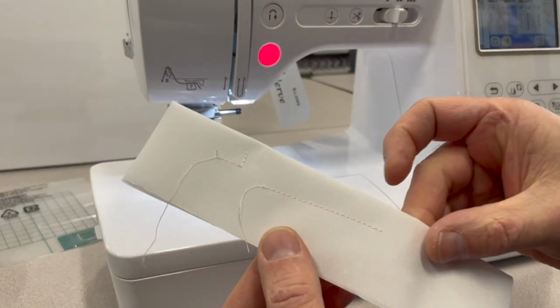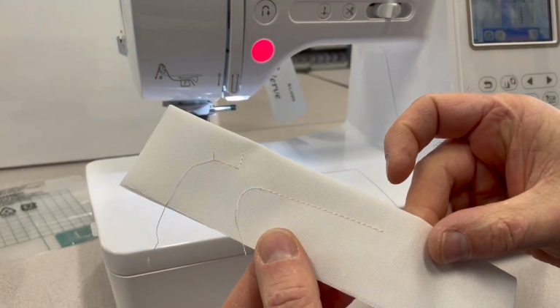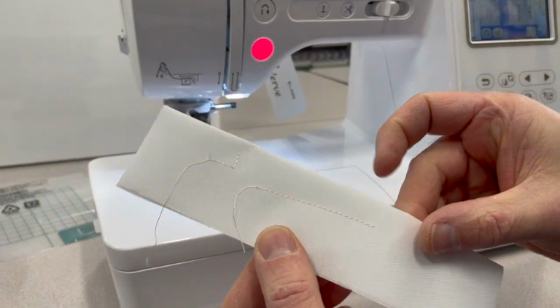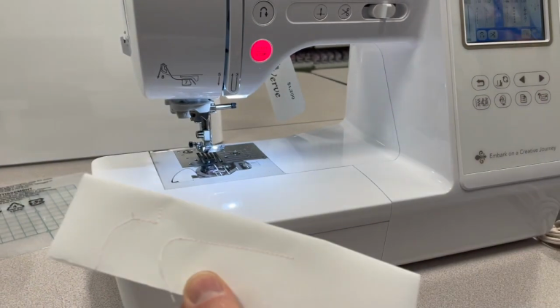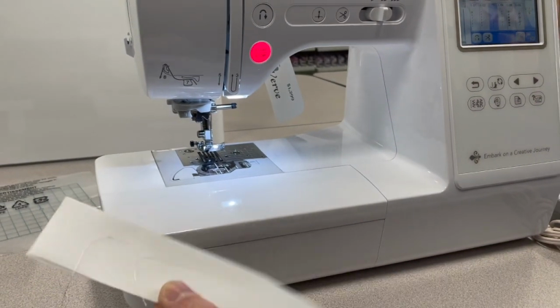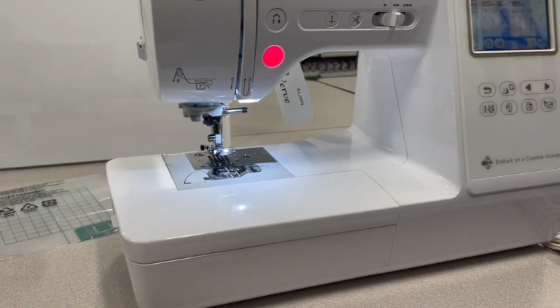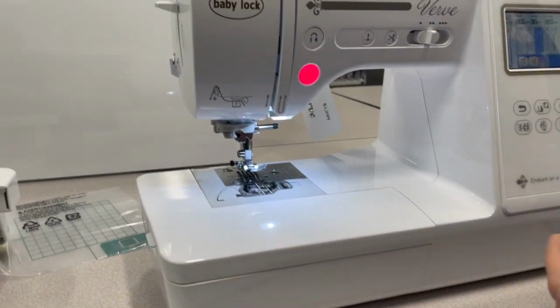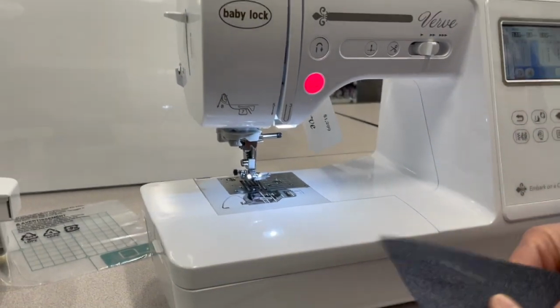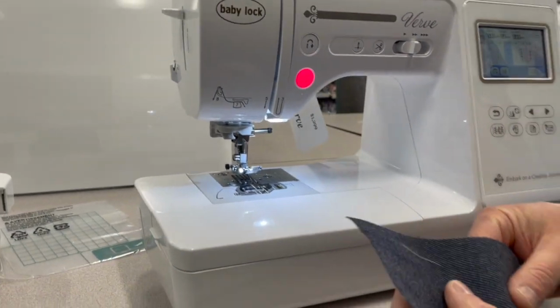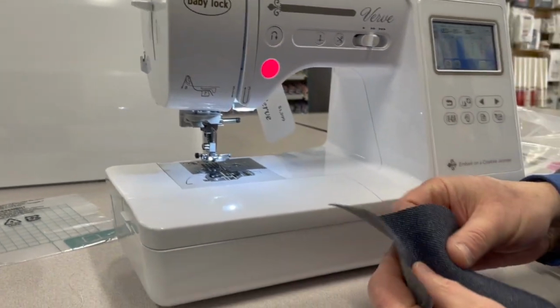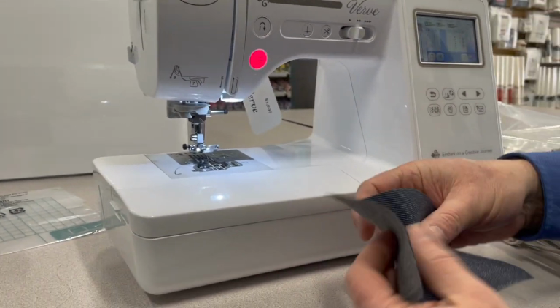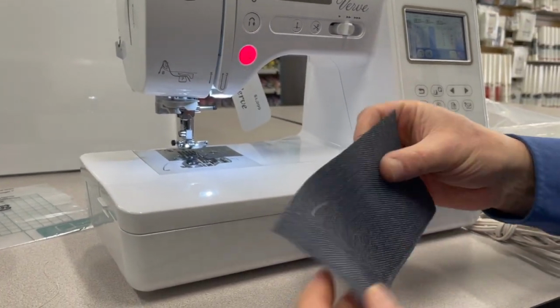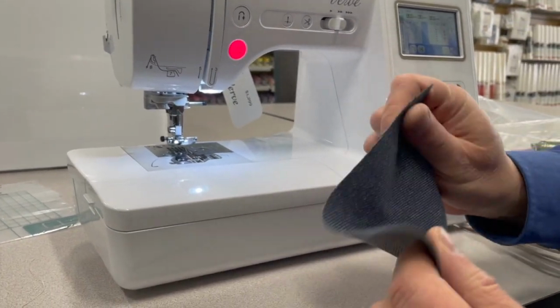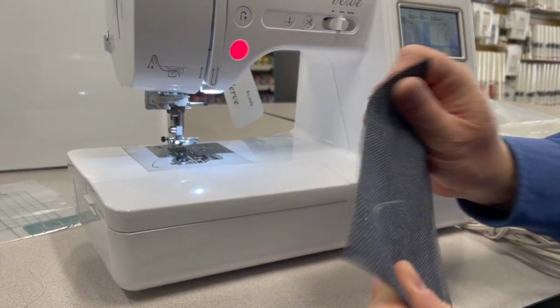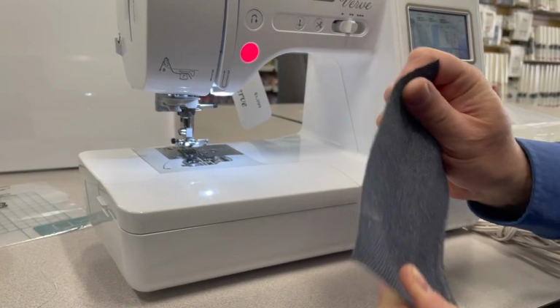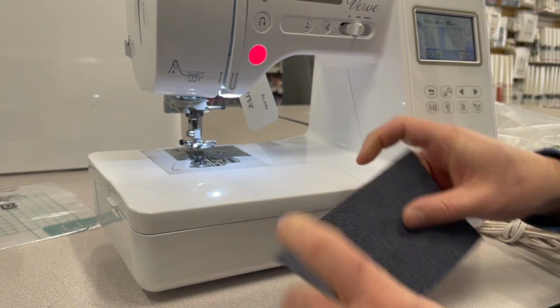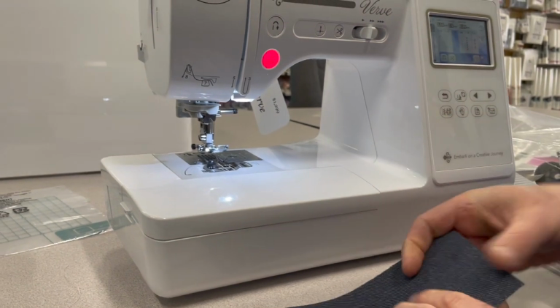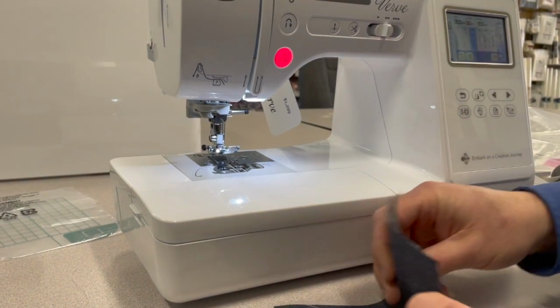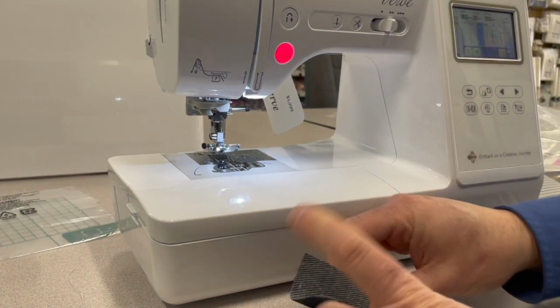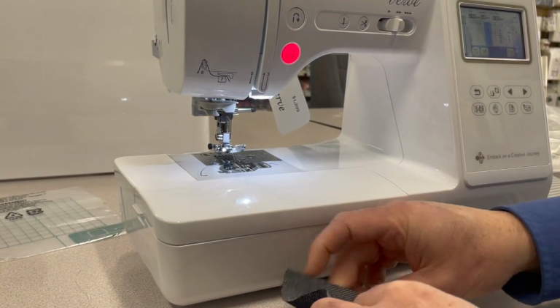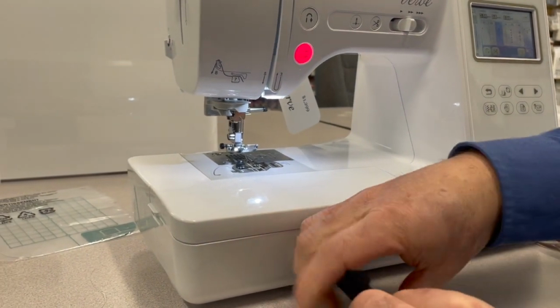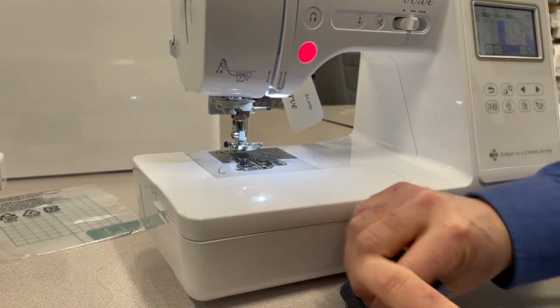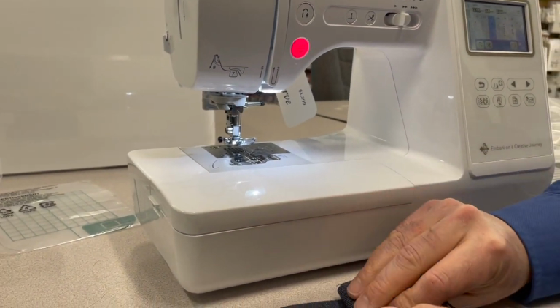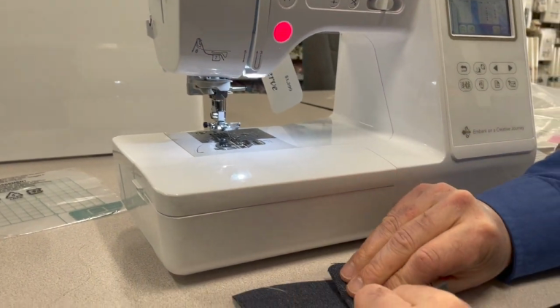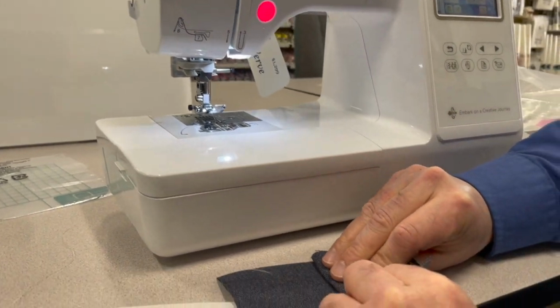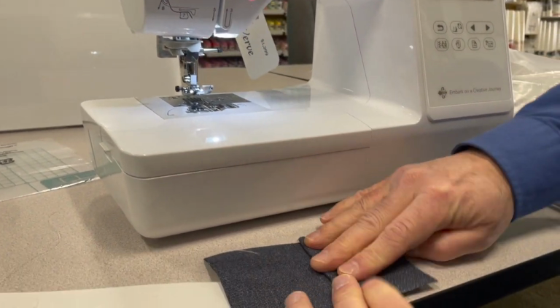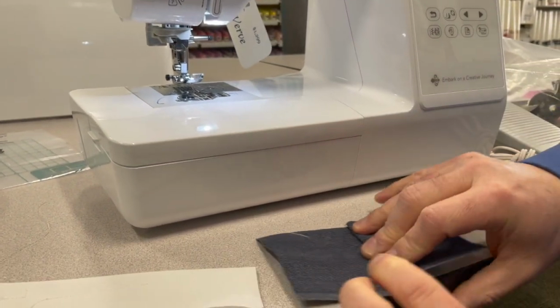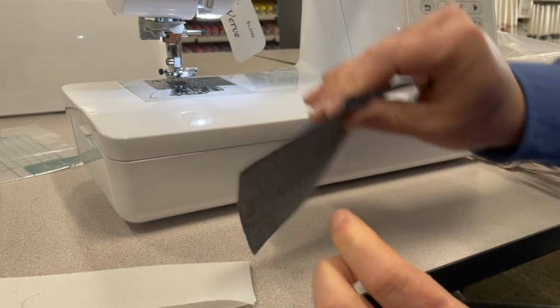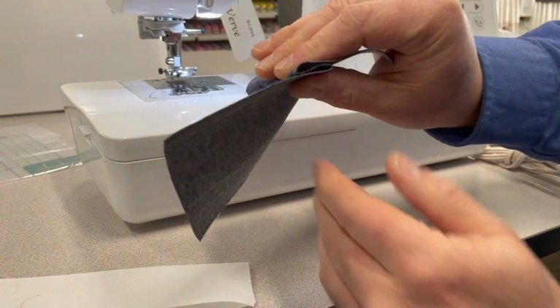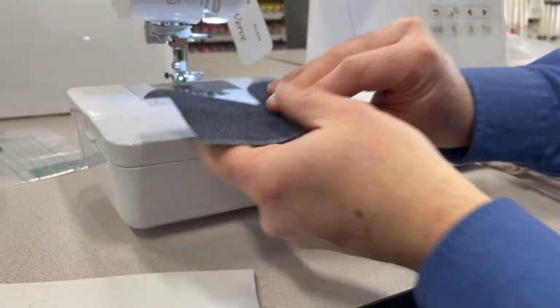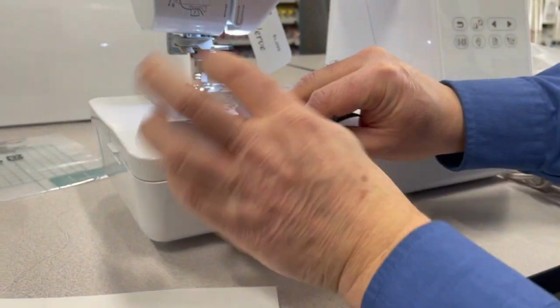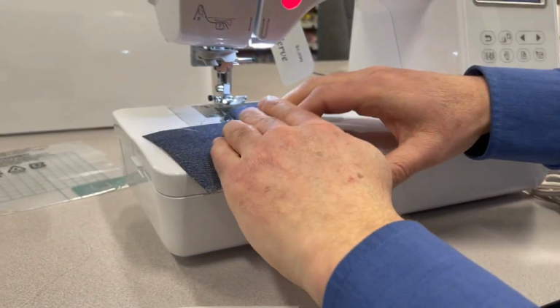Doesn't that look pretty? Now, not only can I do regular fabric, but I'm going to take this heavy denim here and I'm going to make a simulated side seam like you'd find on a pair of jeans. So that's three layers of a nice heavy denim.